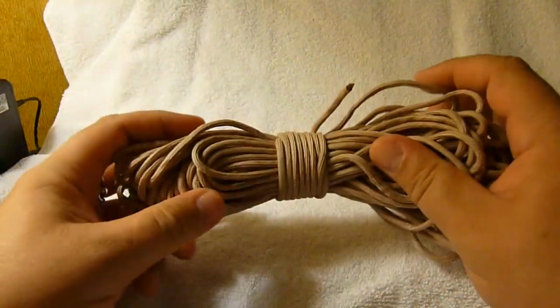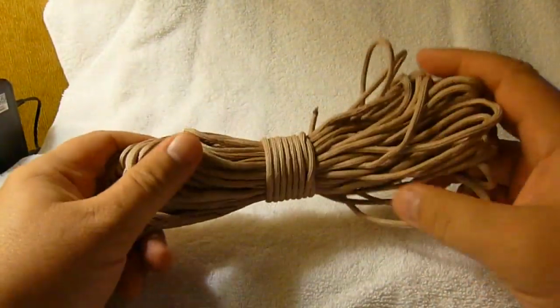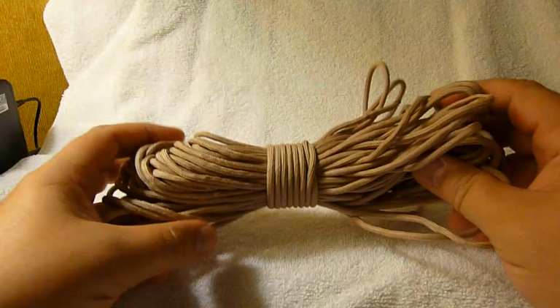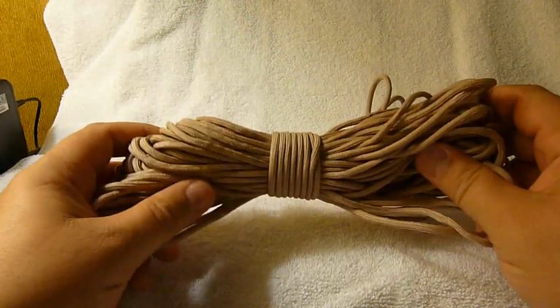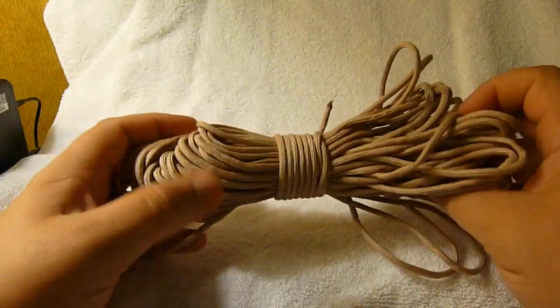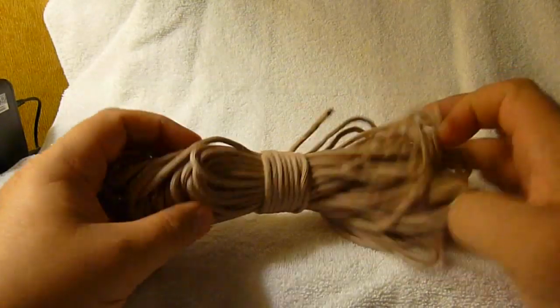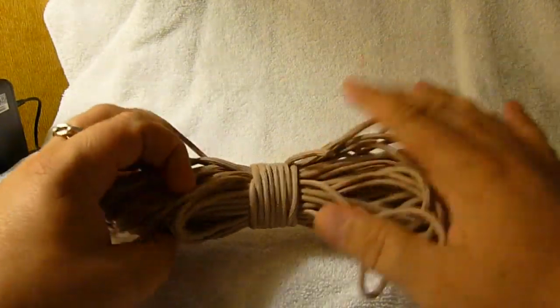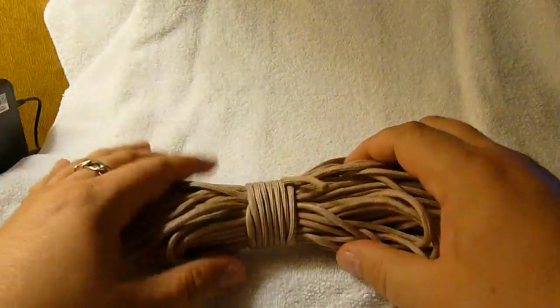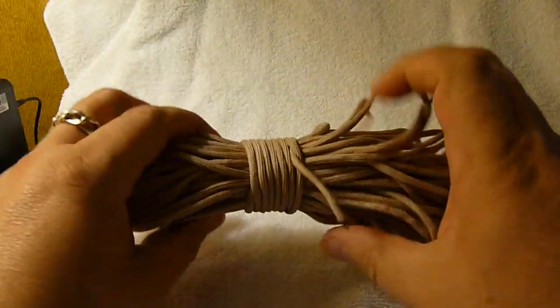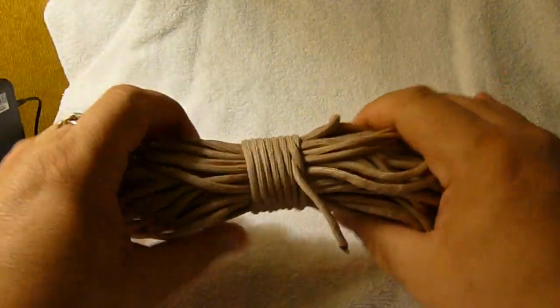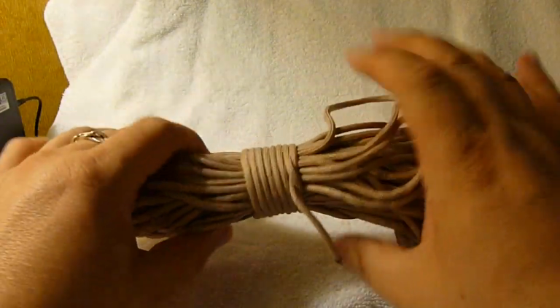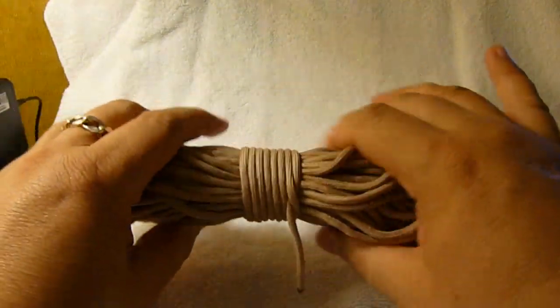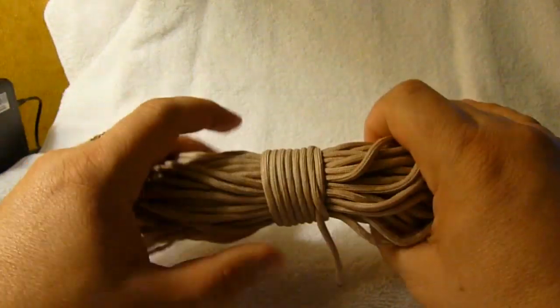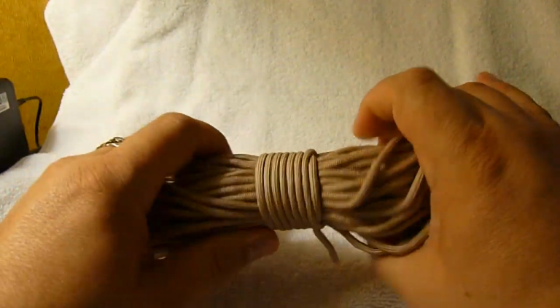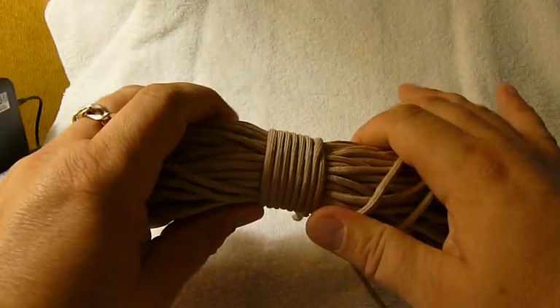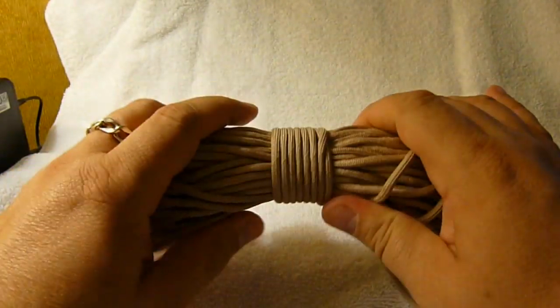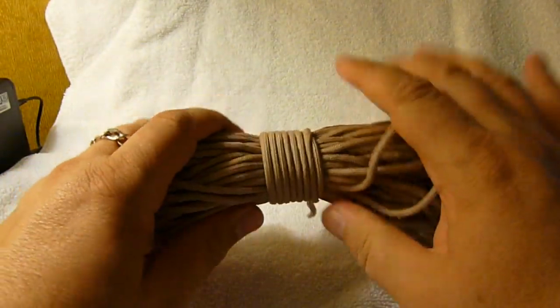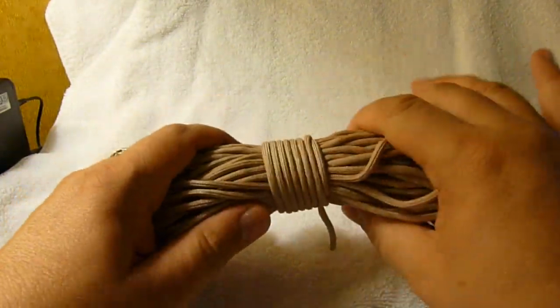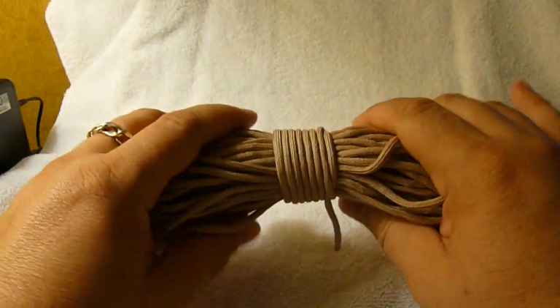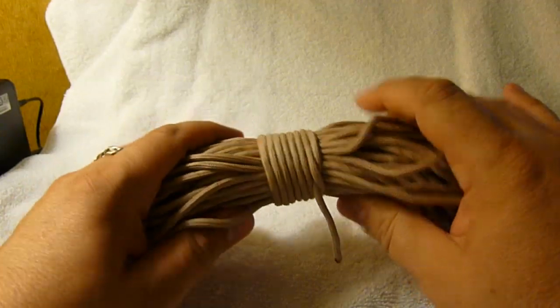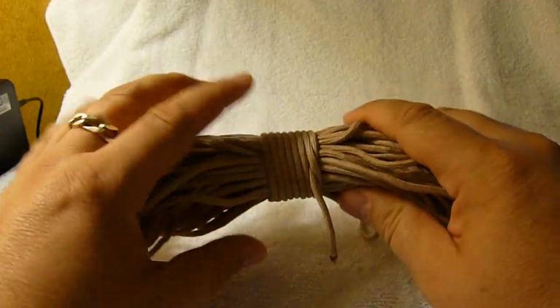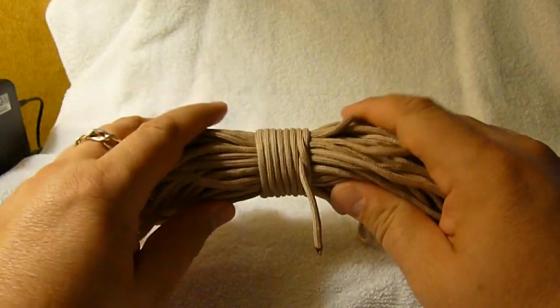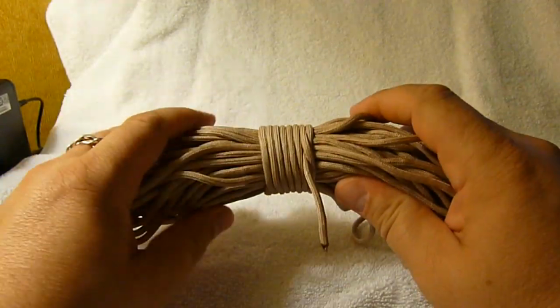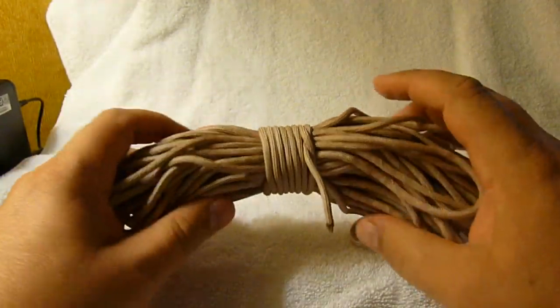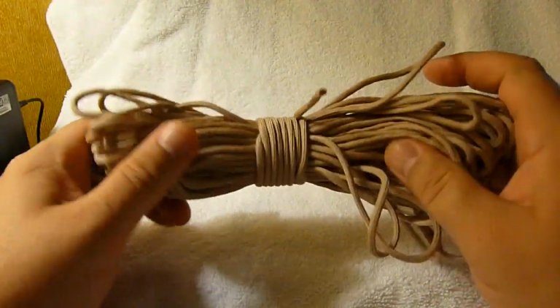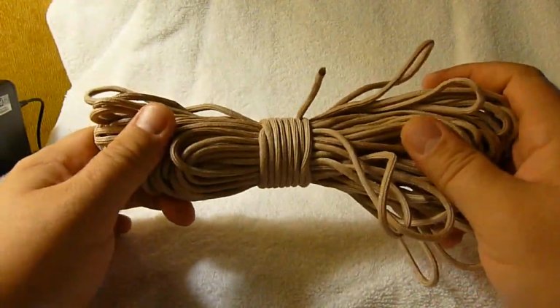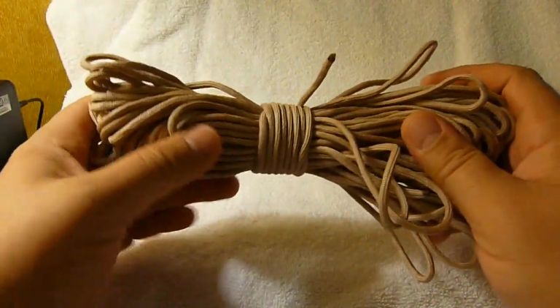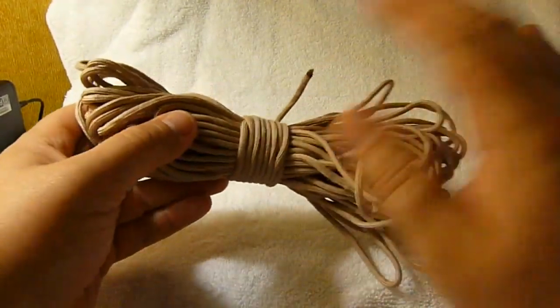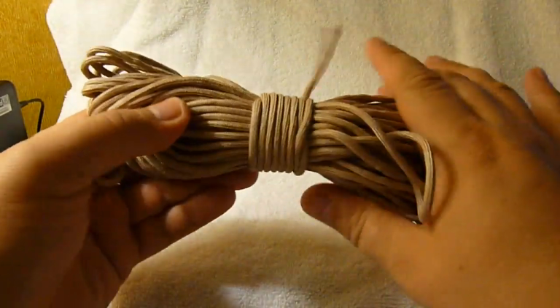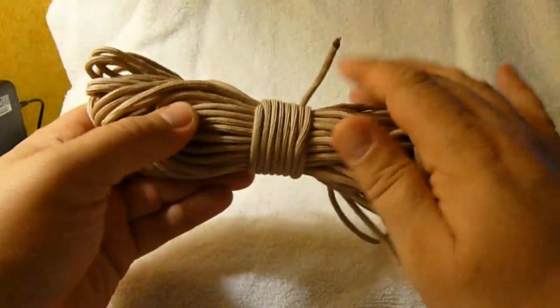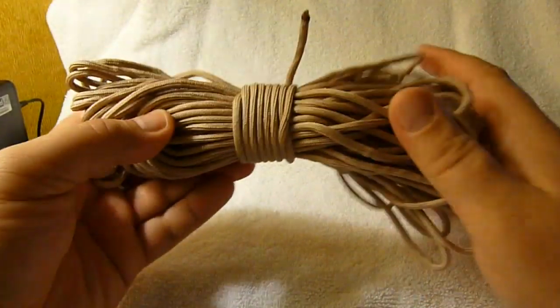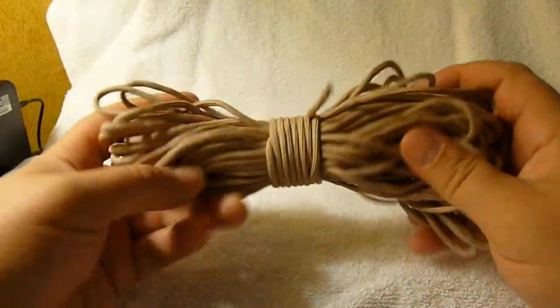It's real similar to other knots, which is how knots get invented, I think. Somebody looks at a knot and sees a way to improve it, which is kind of what I feel like I've done here.